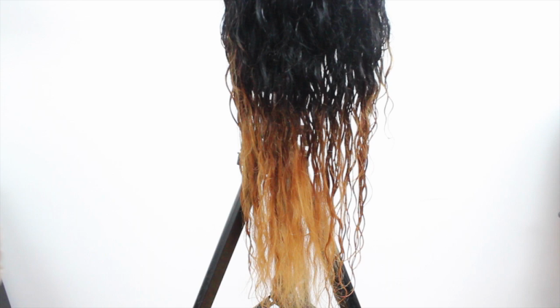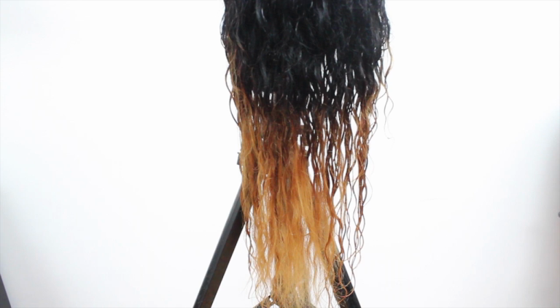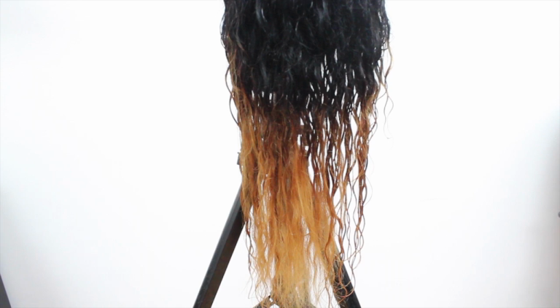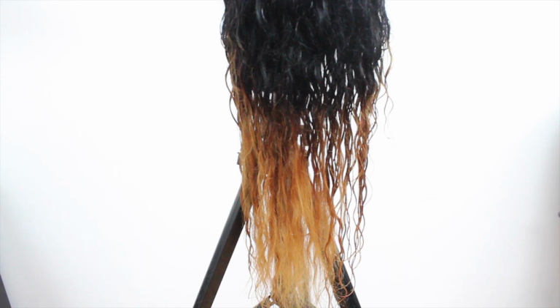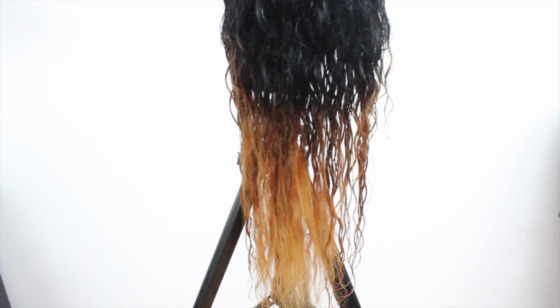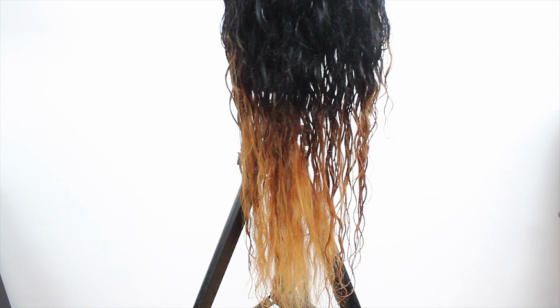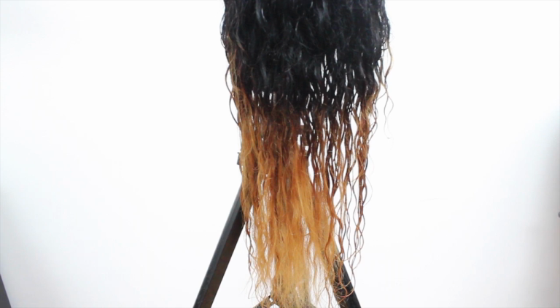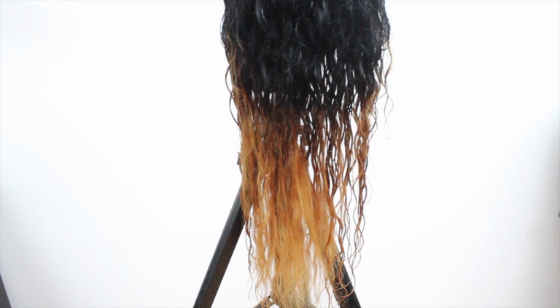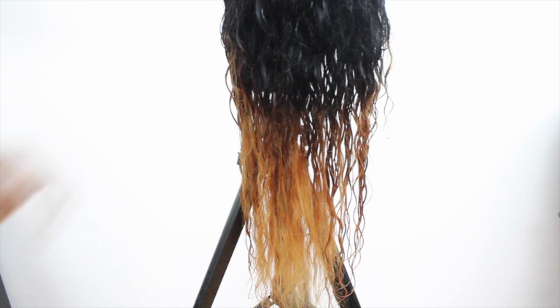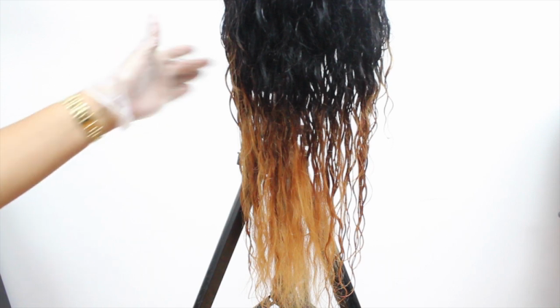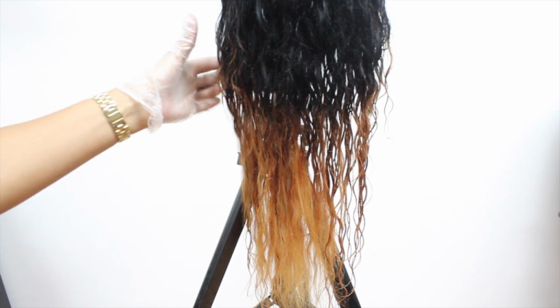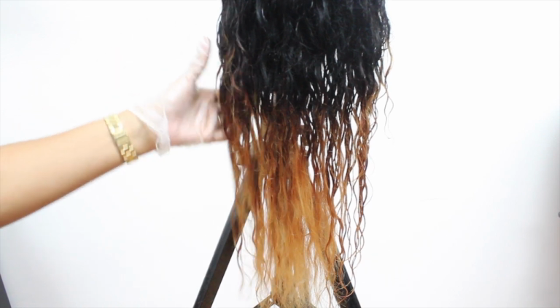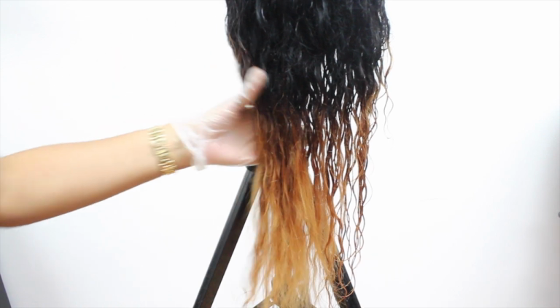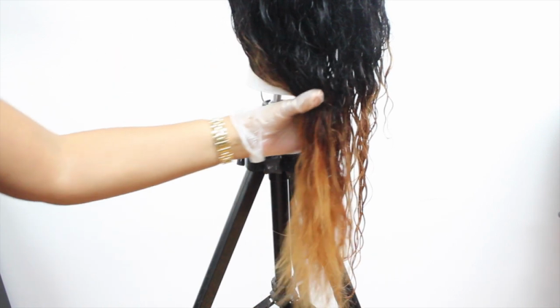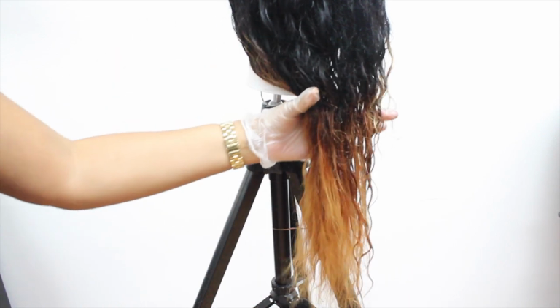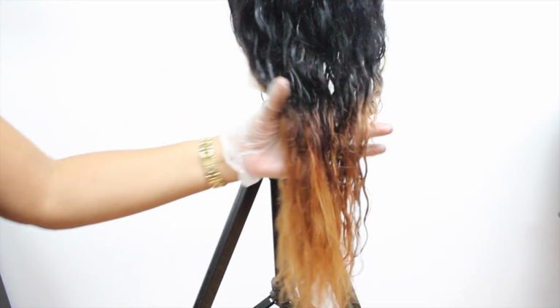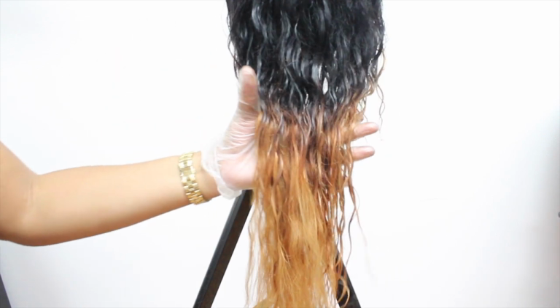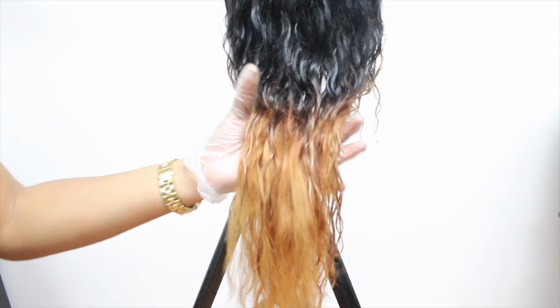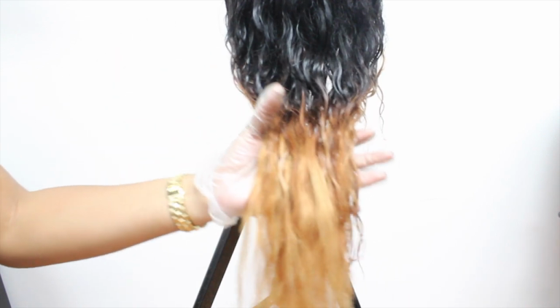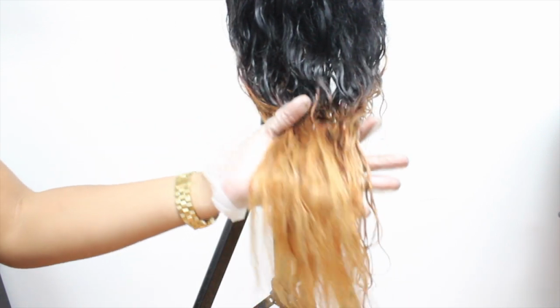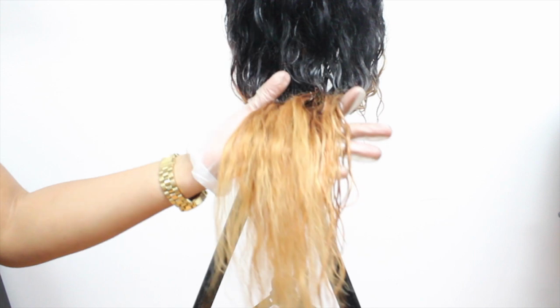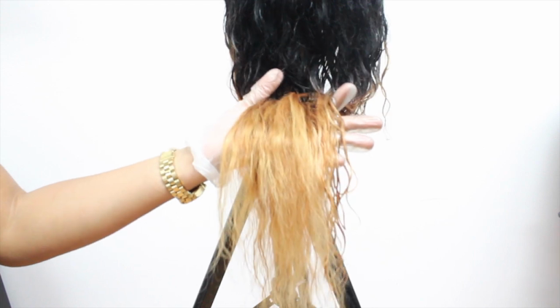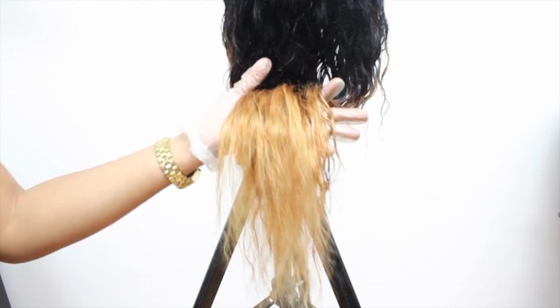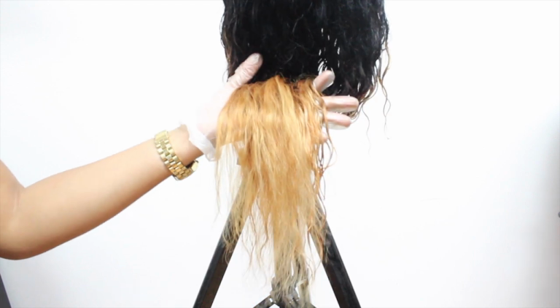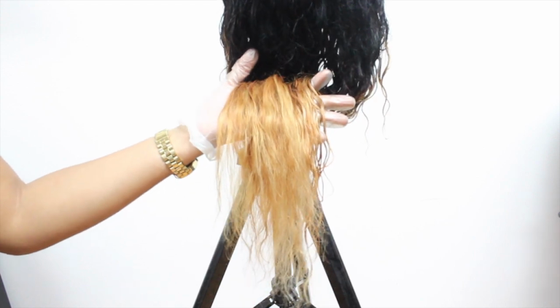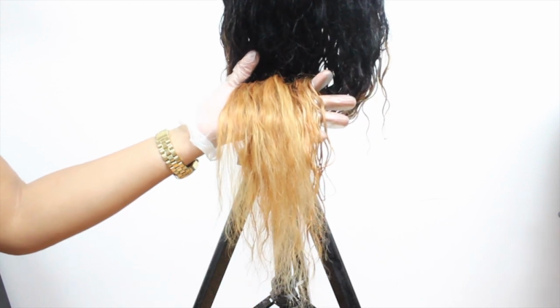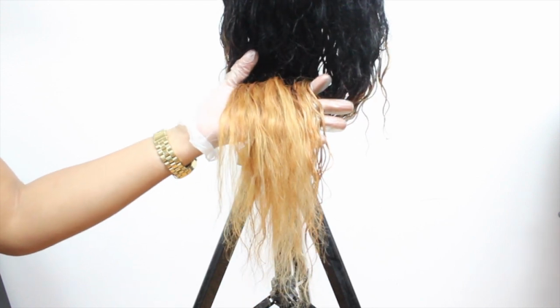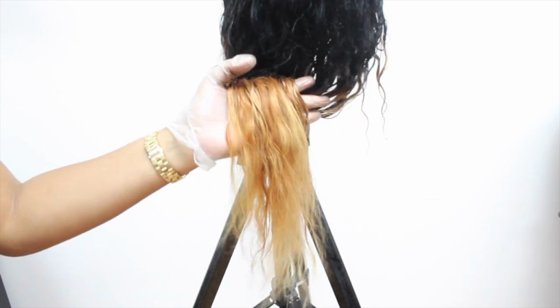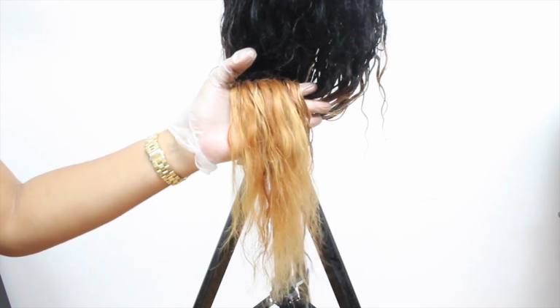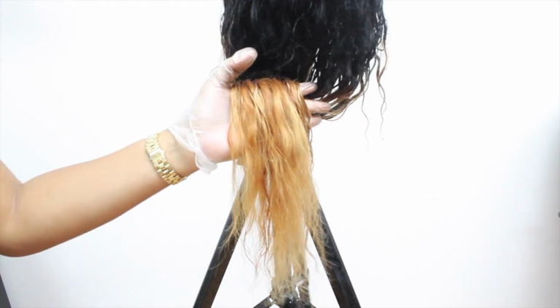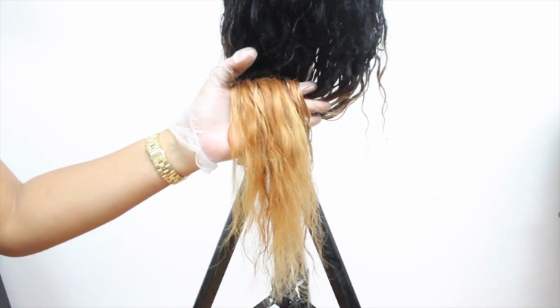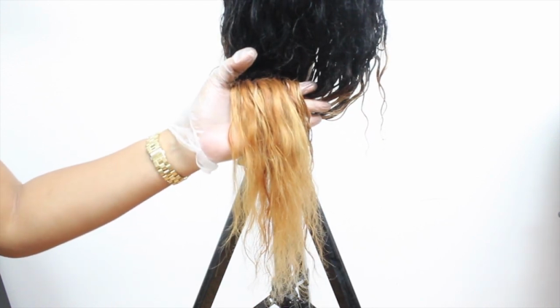This is the level of lift that I achieved. The hair is still a little bit wet but we're going to move on to apply our semi-permanent hair colors.